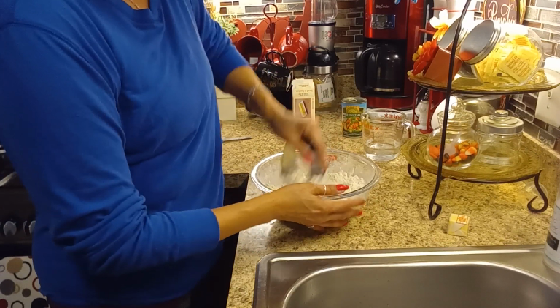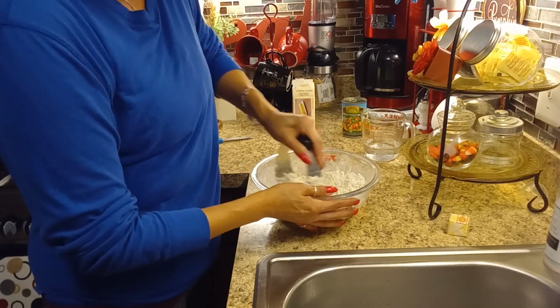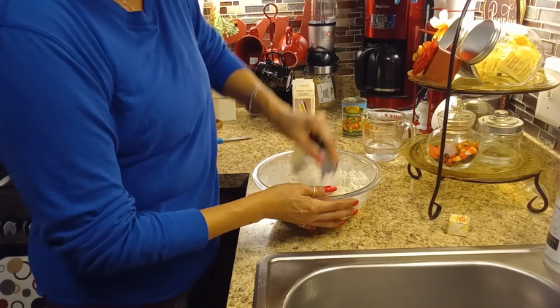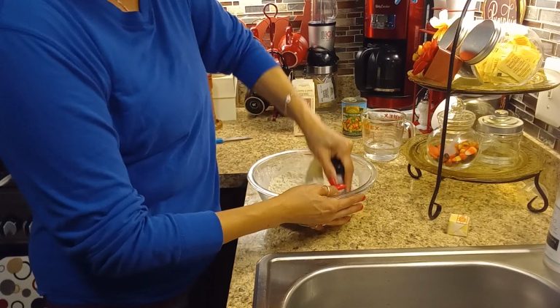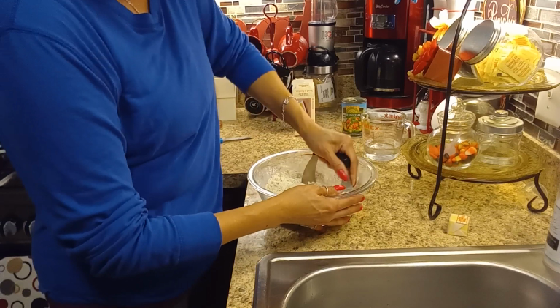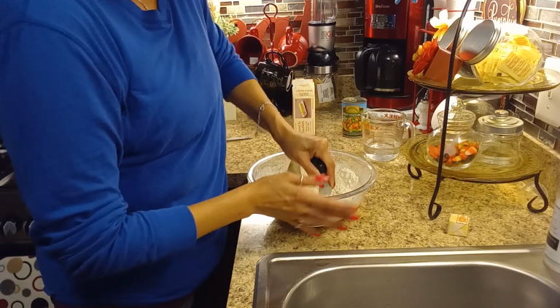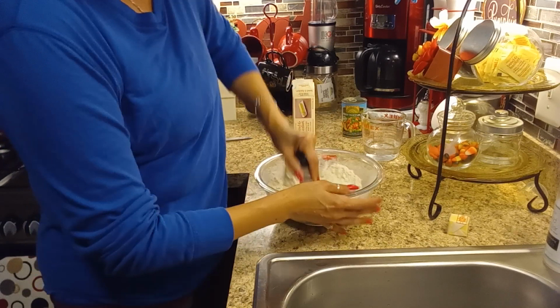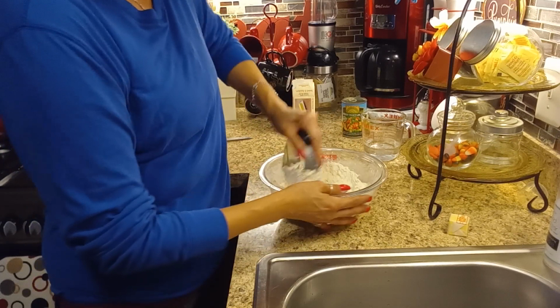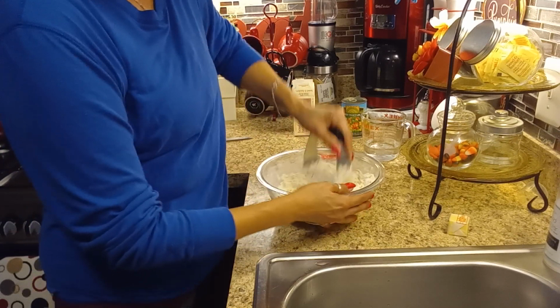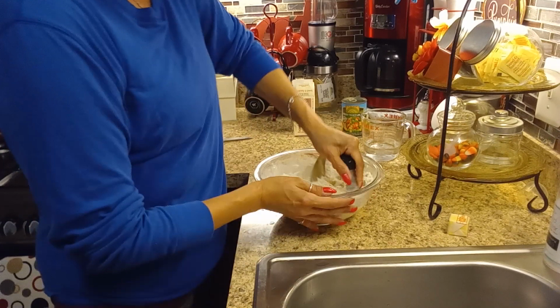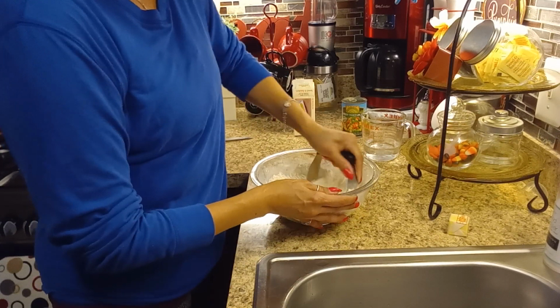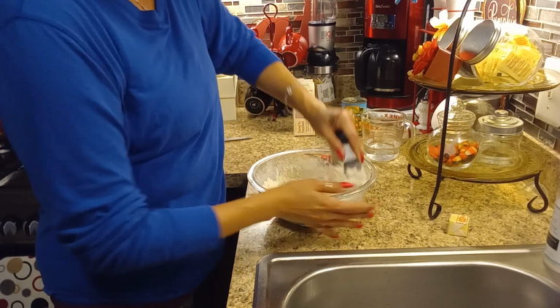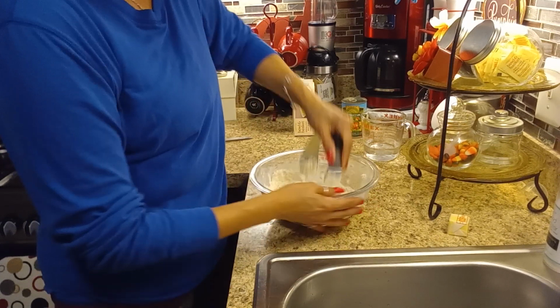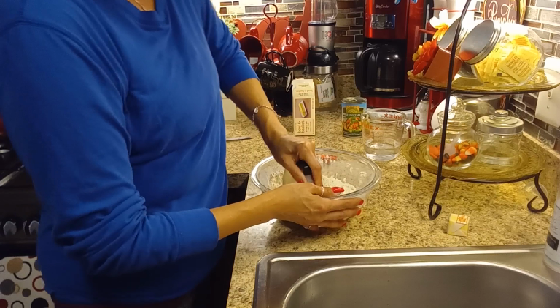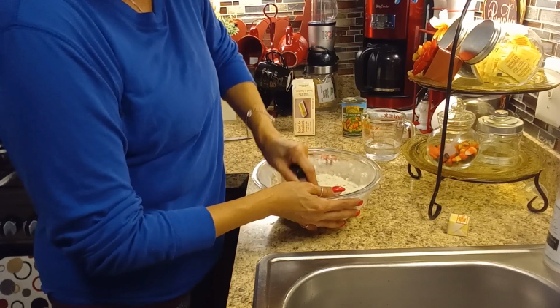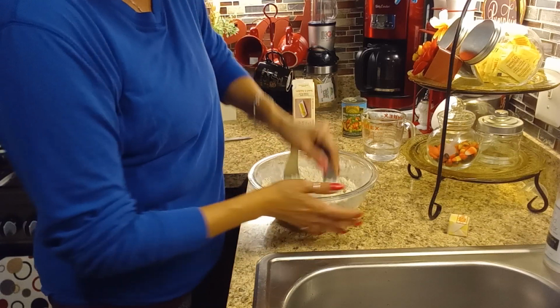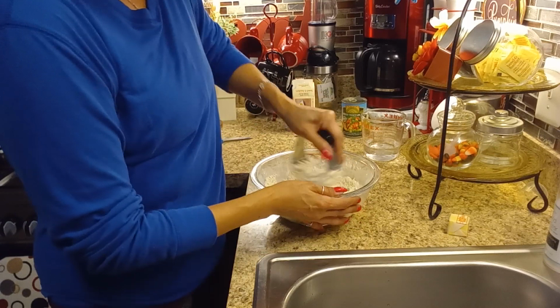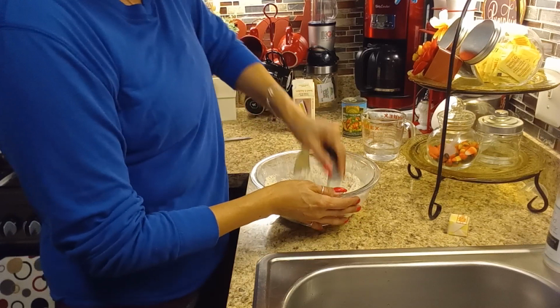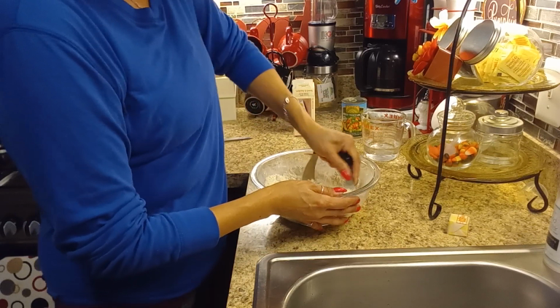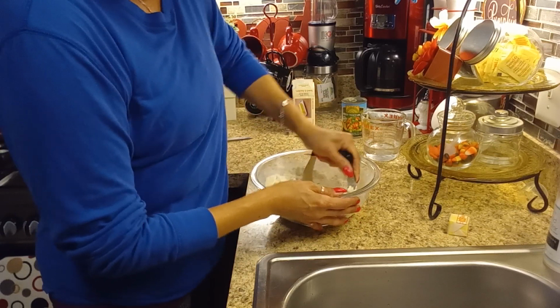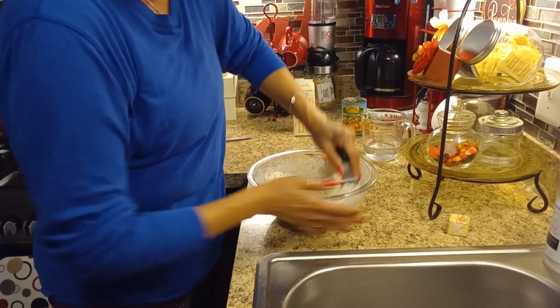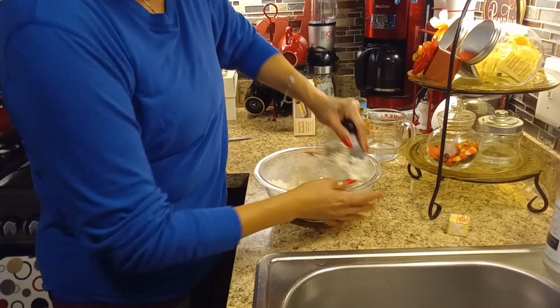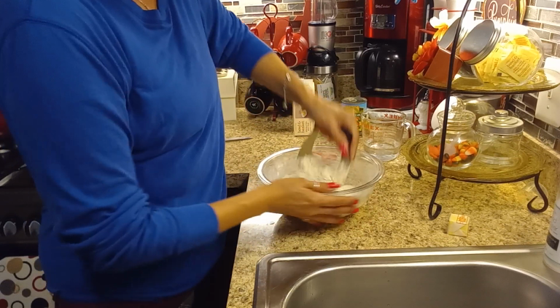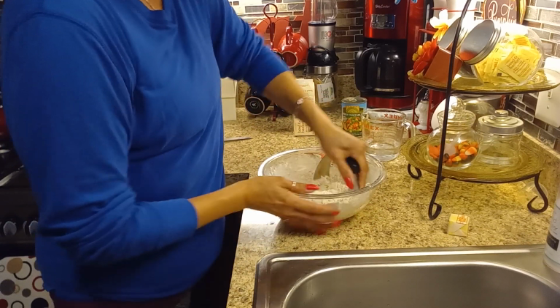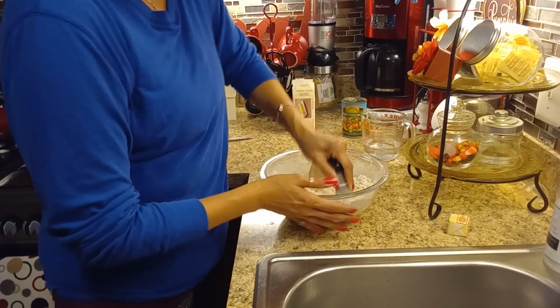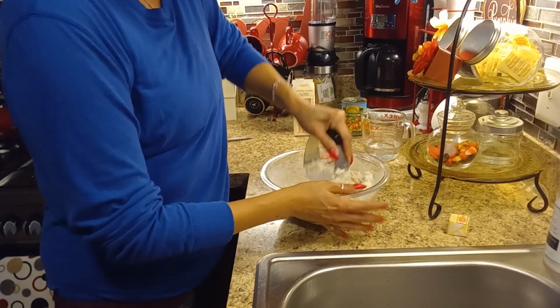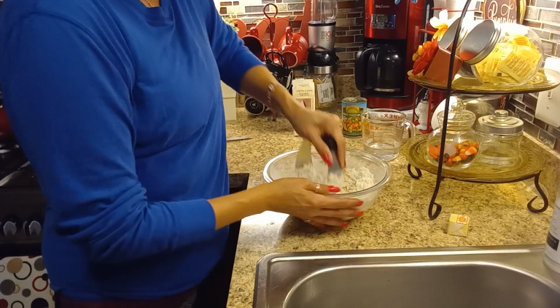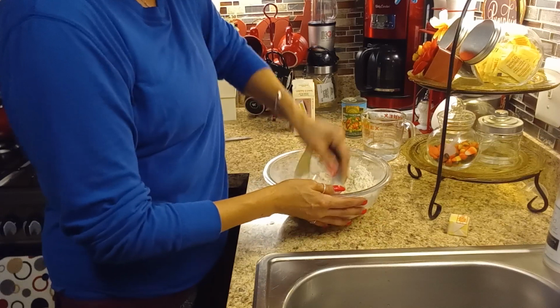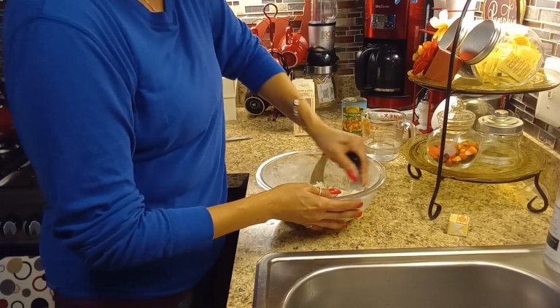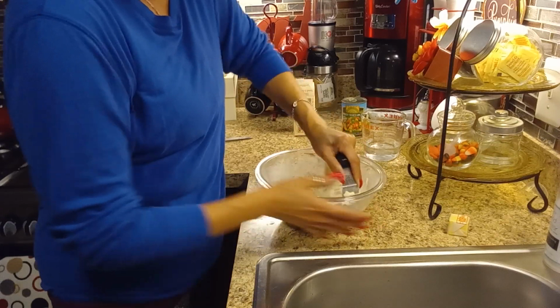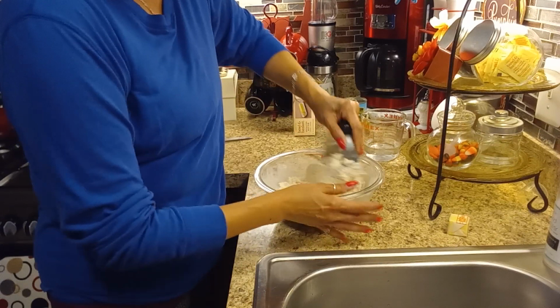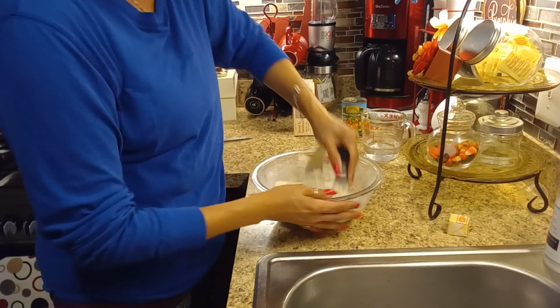Like I said, you can add a little bit of salt. For pot pie dough, you just need the shortening, your ice water to make your dough, and salt to your taste. But I am not adding salt.